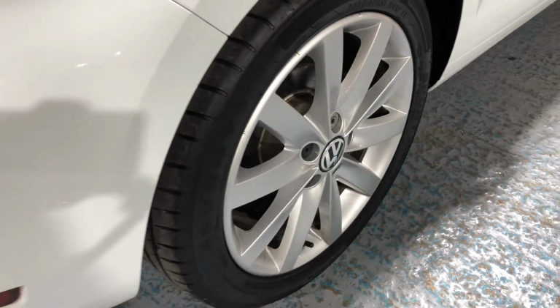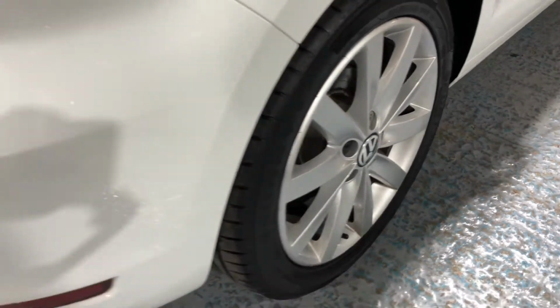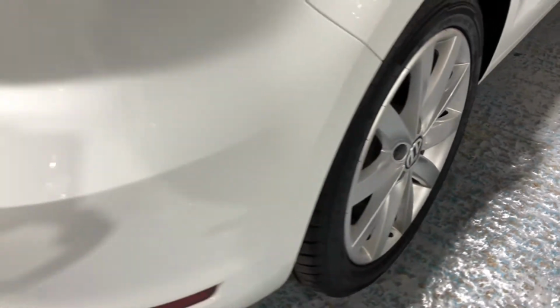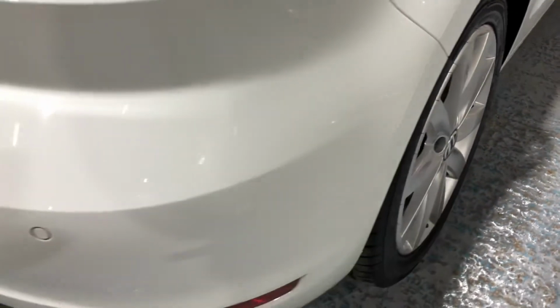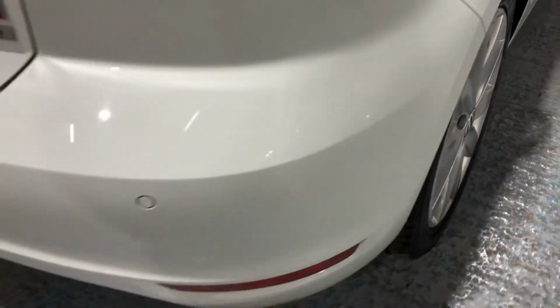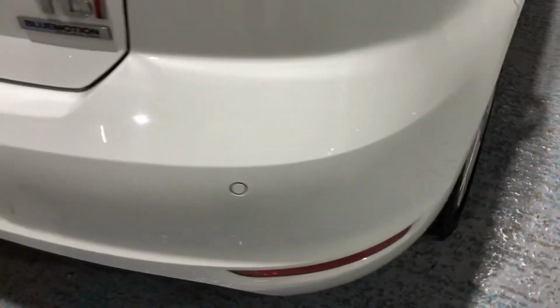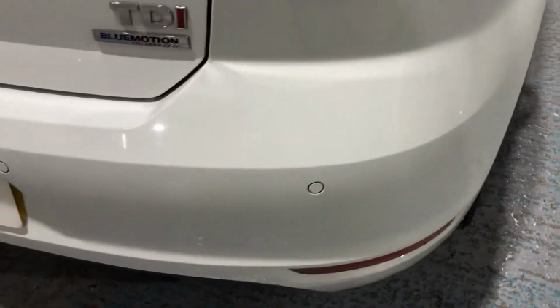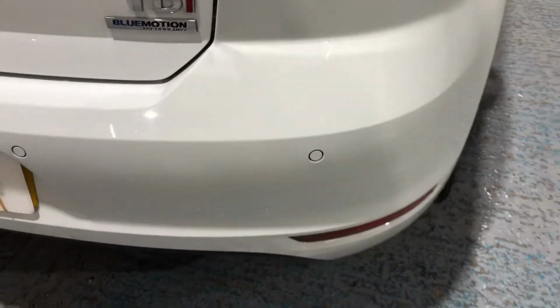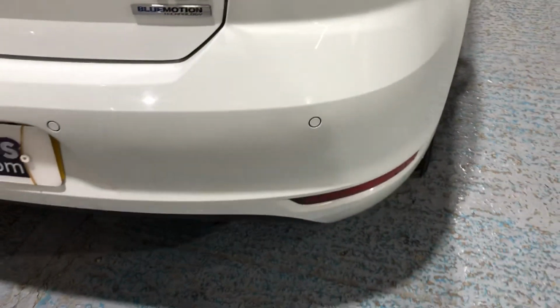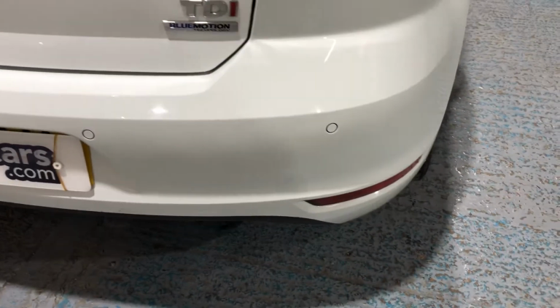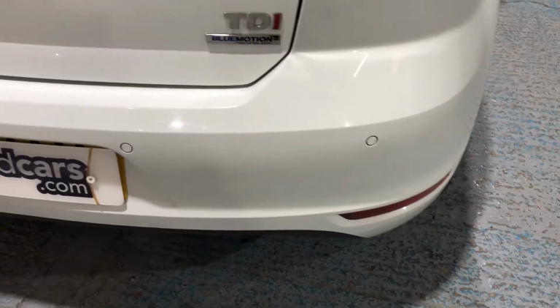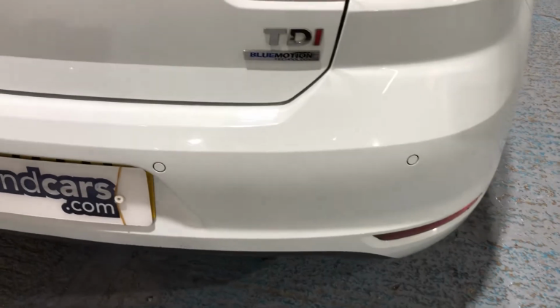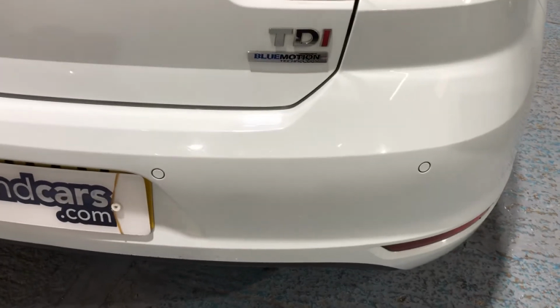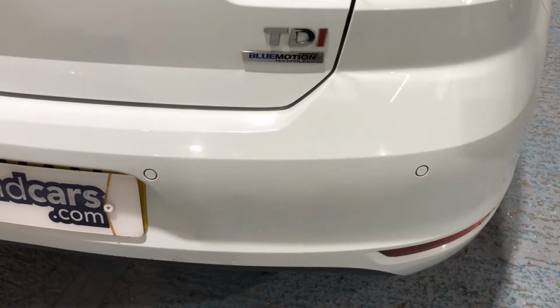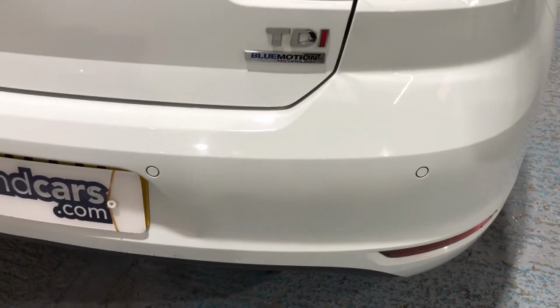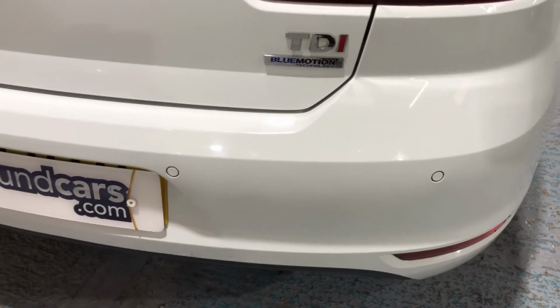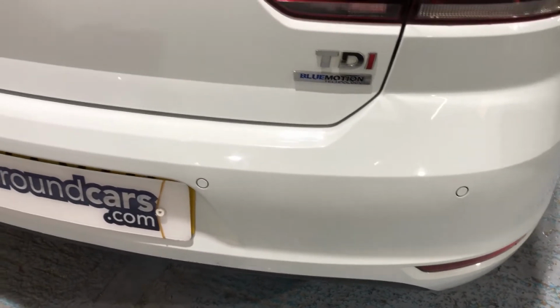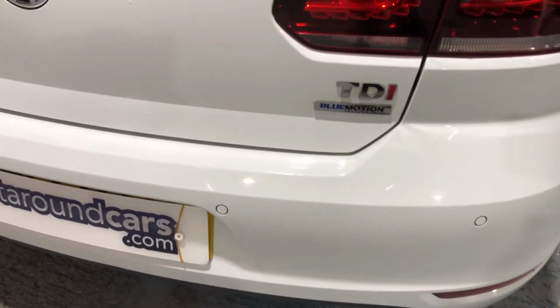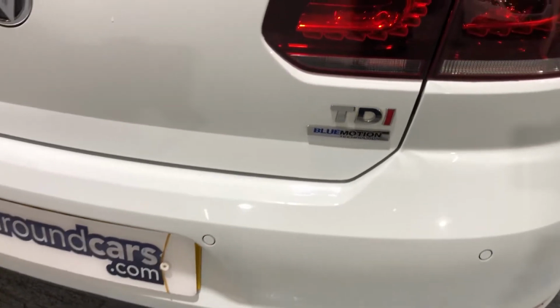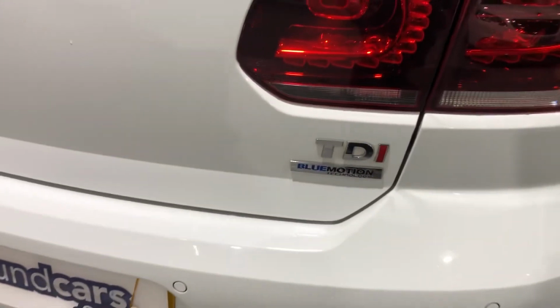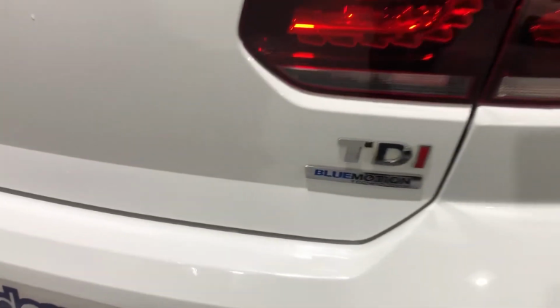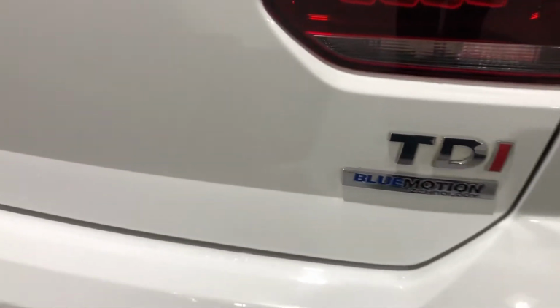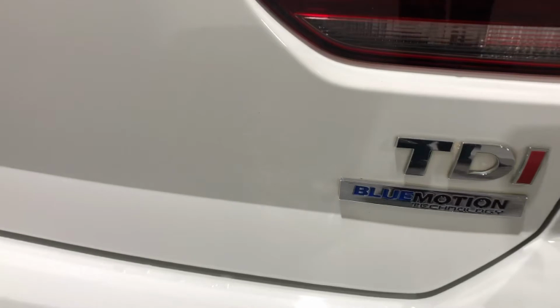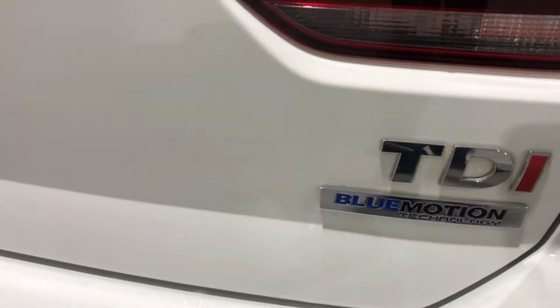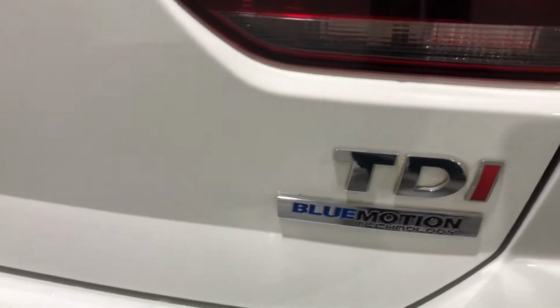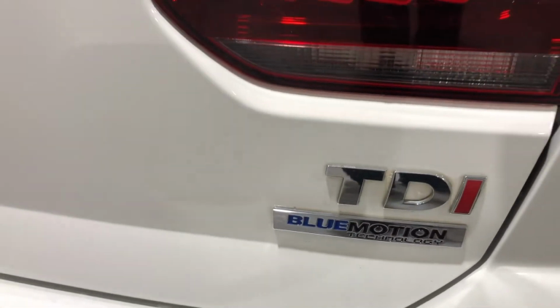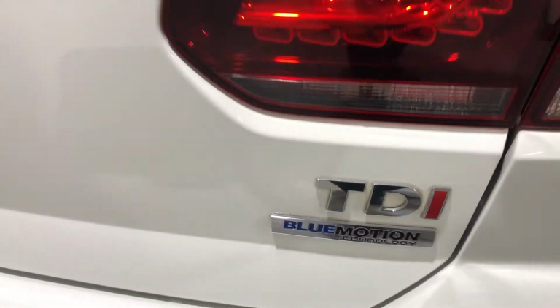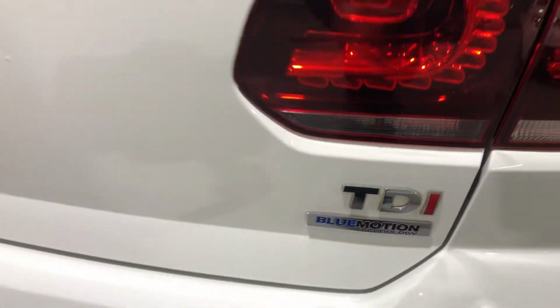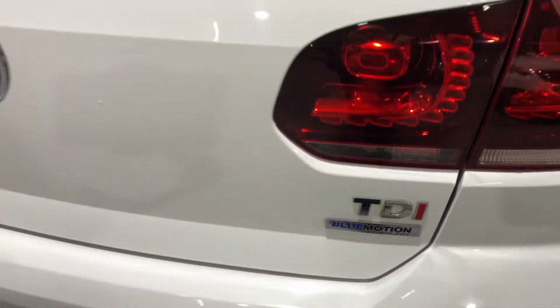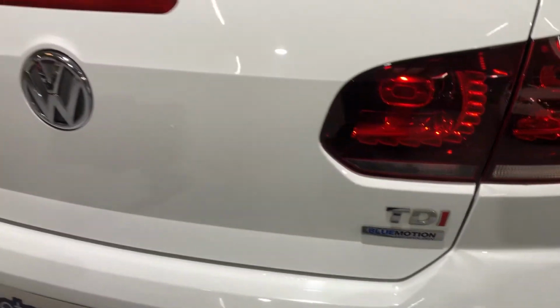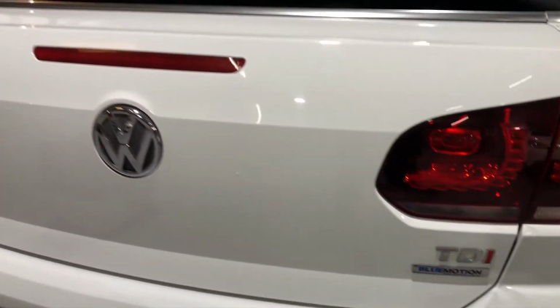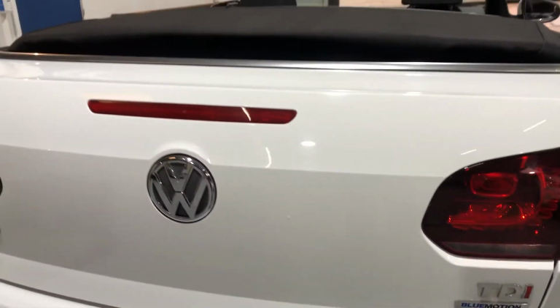To the rear, we've got rear parking sensors. I've already told you it's the Blue Motion Technology — it's a TDI 1.6 diesel engine.